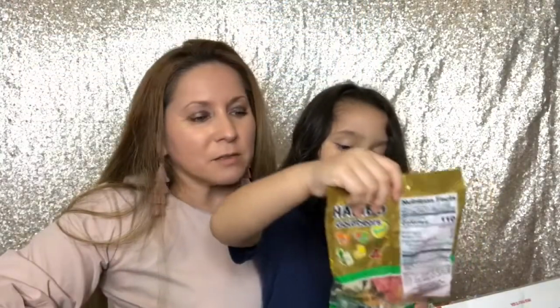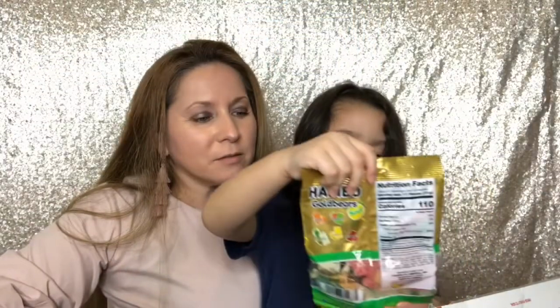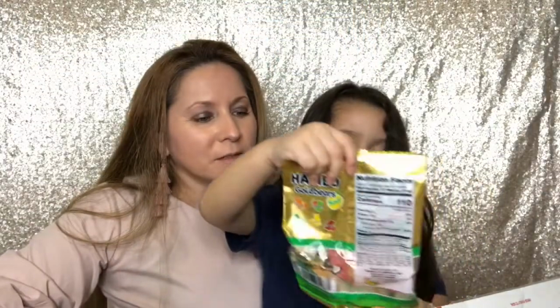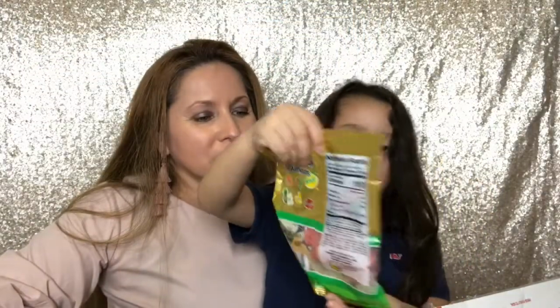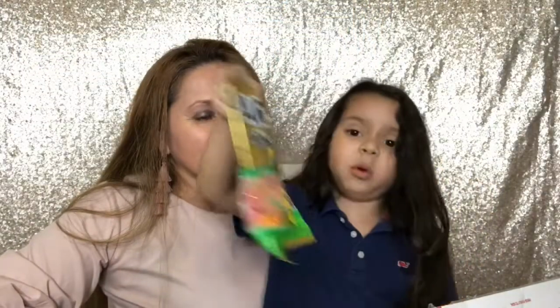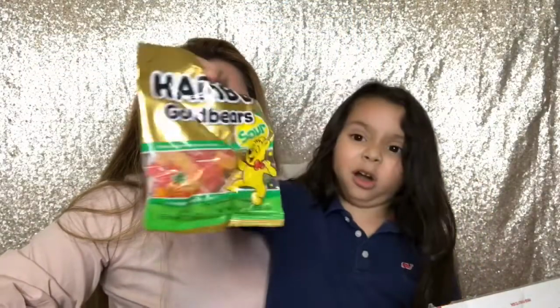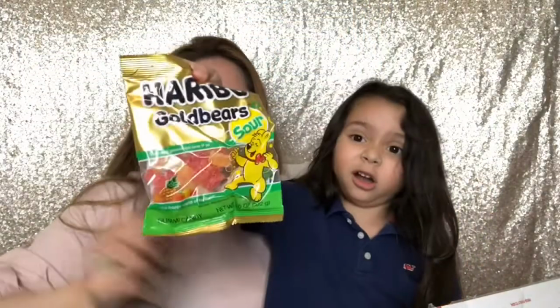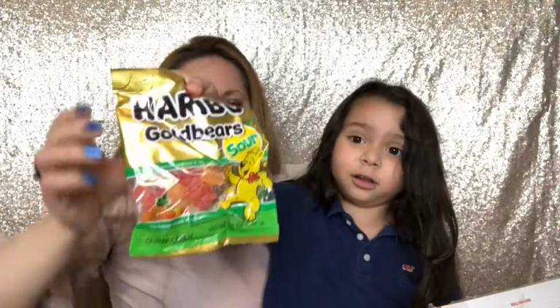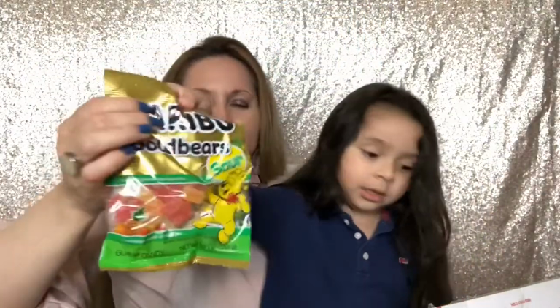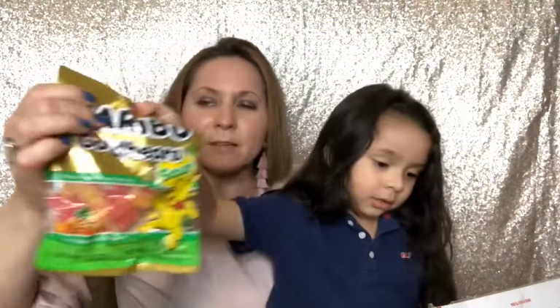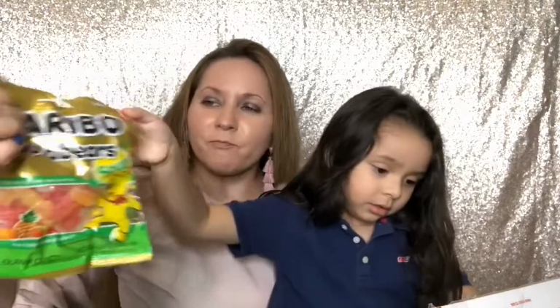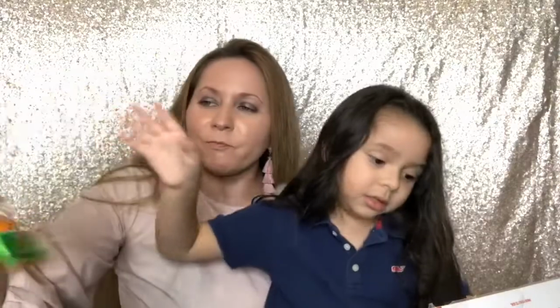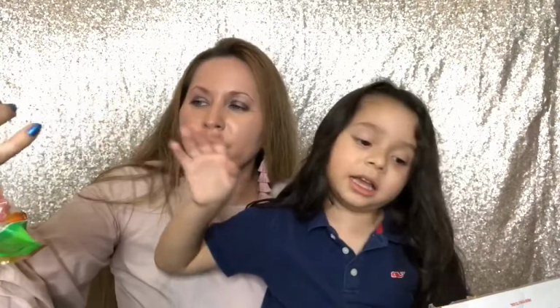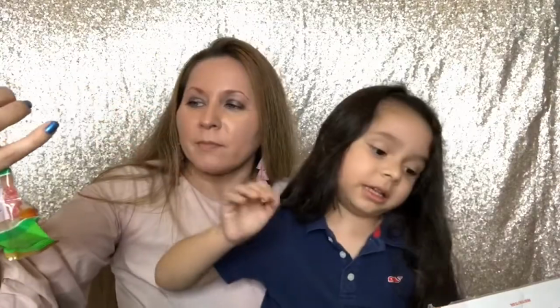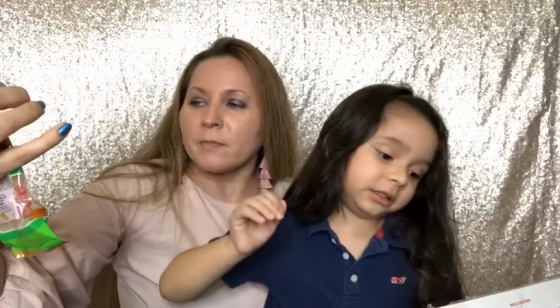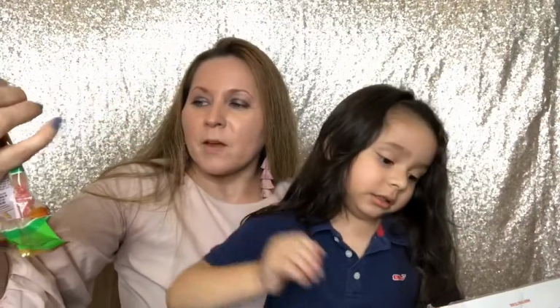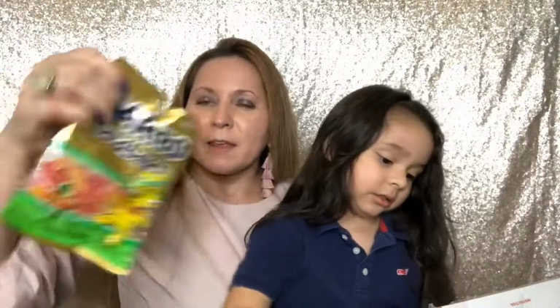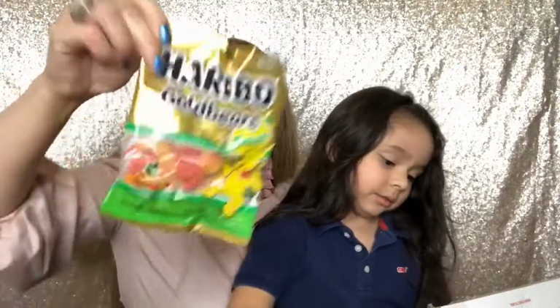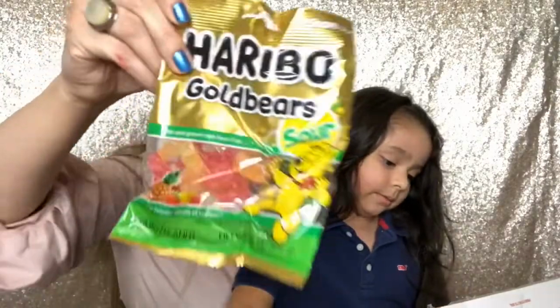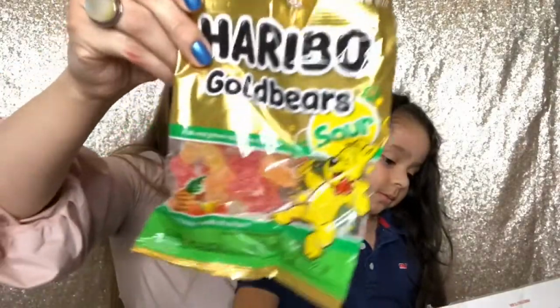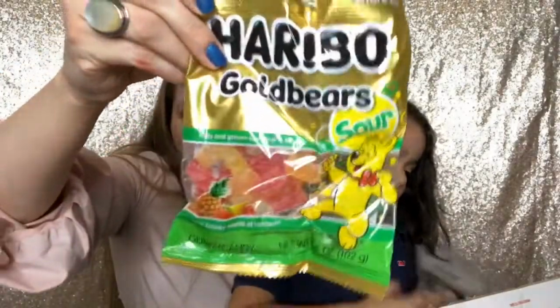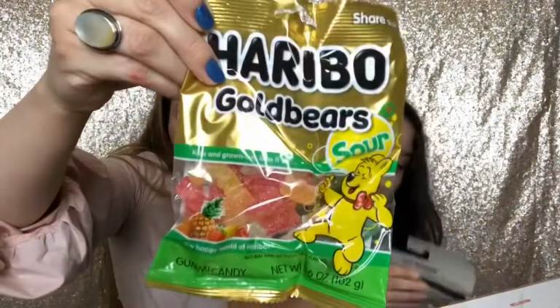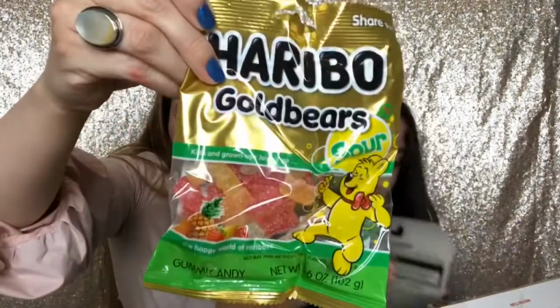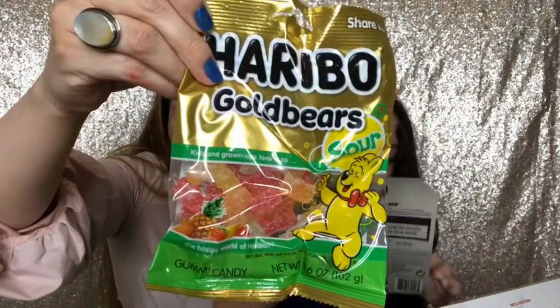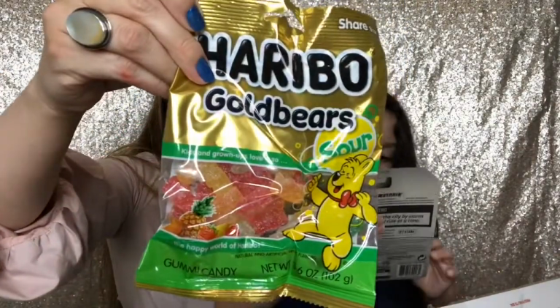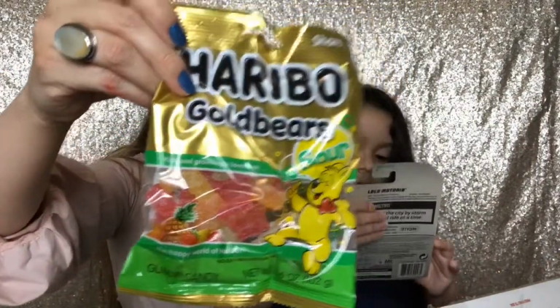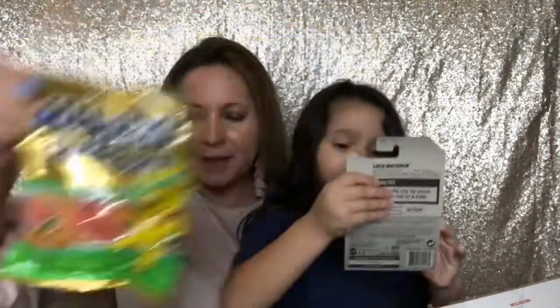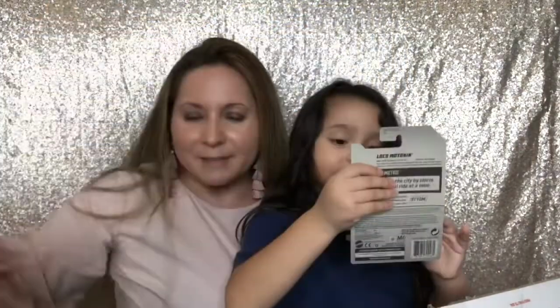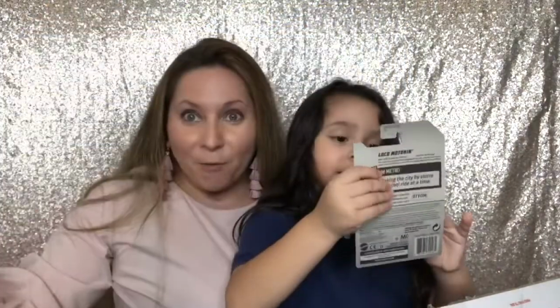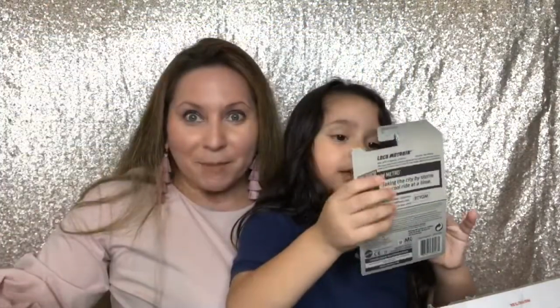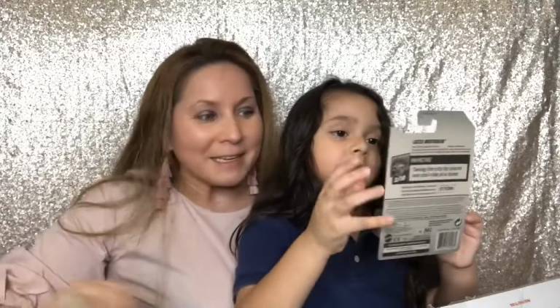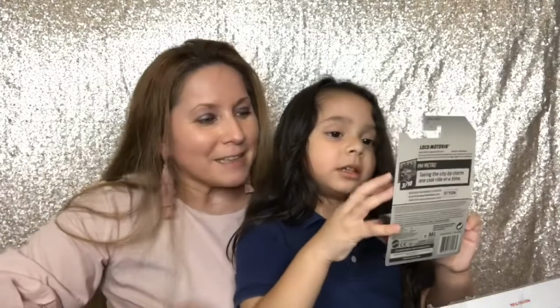This one is sour. Is it? Yeah — that one says sour. Look at that! Yummy, yummy. Sour! Mommy likes sour.